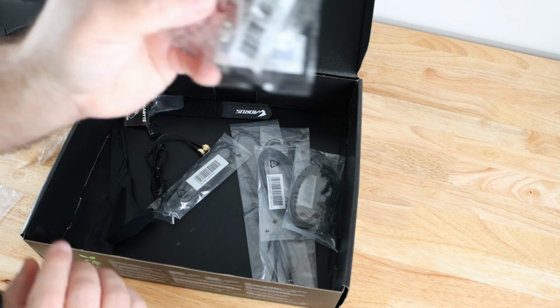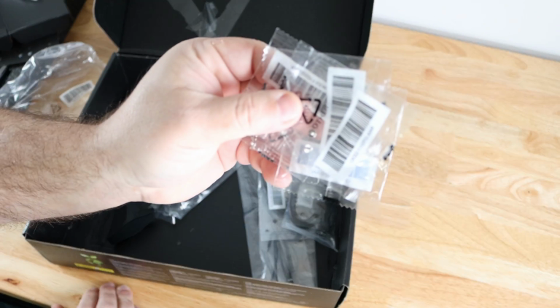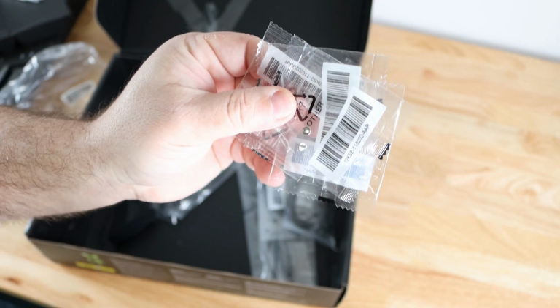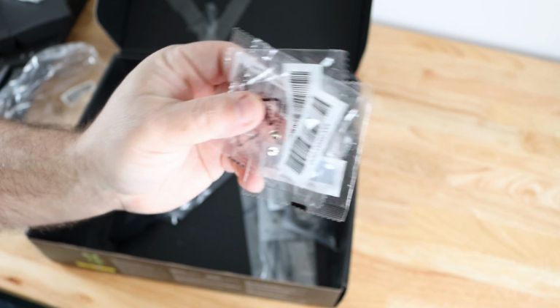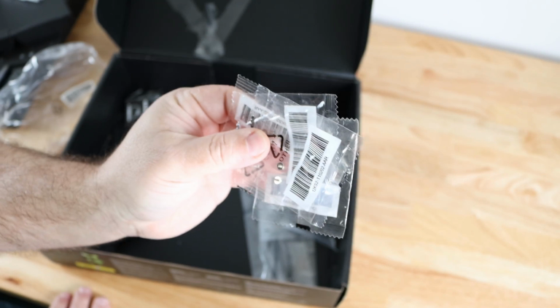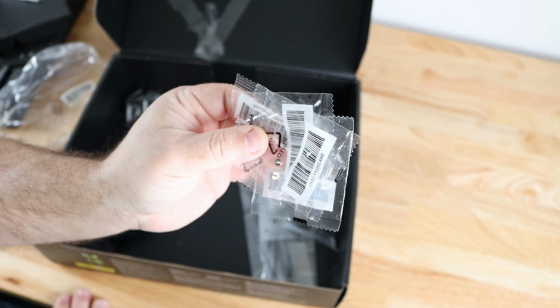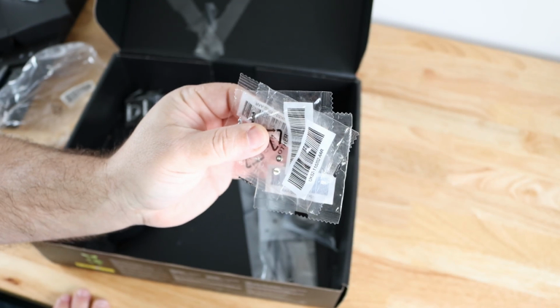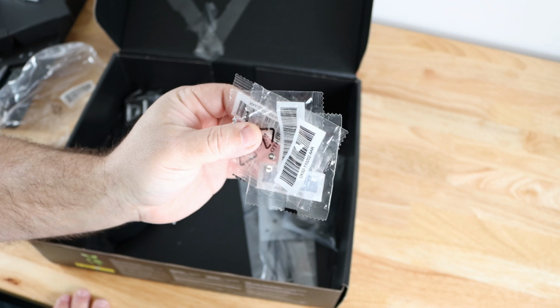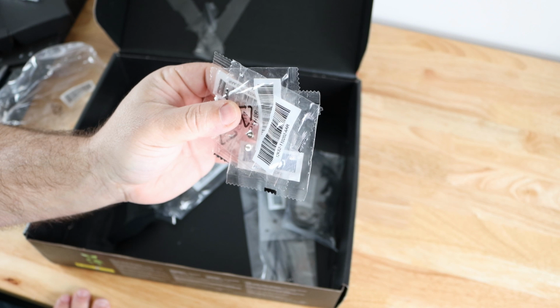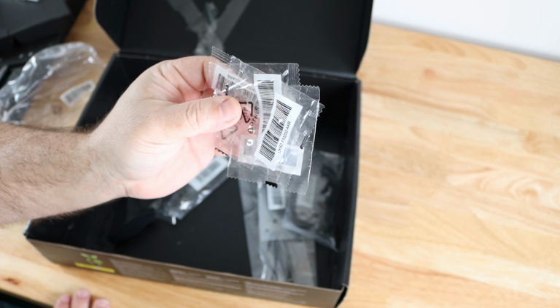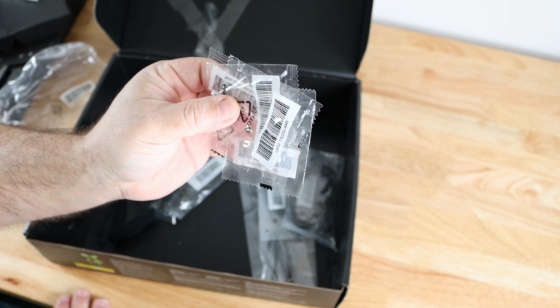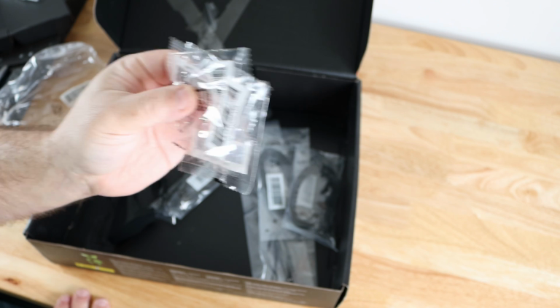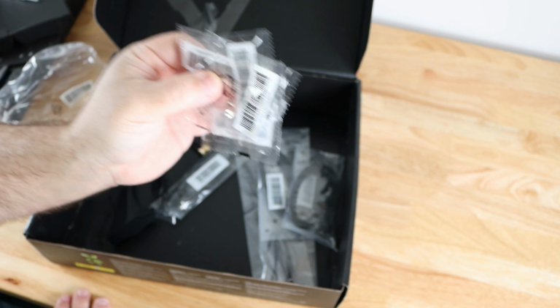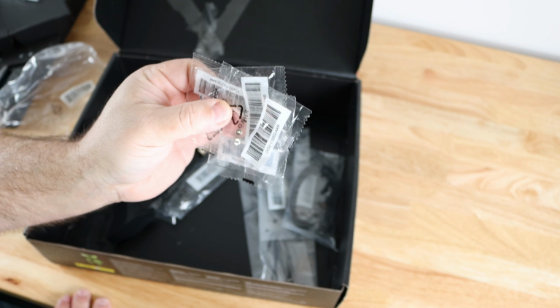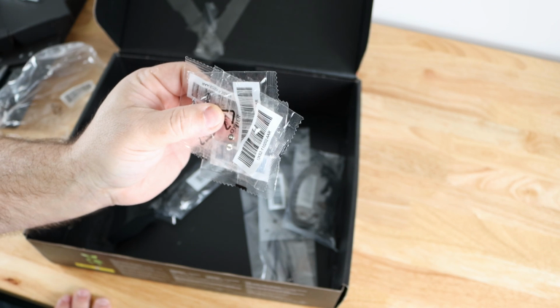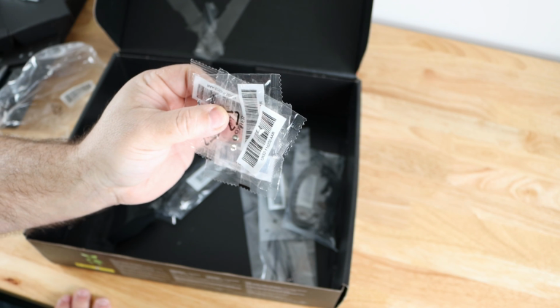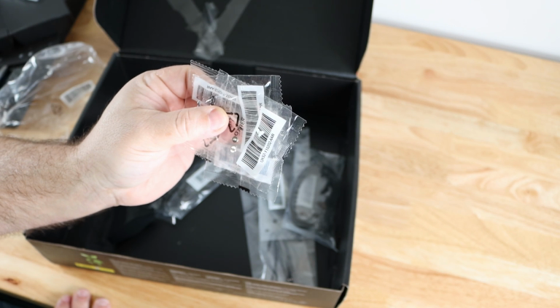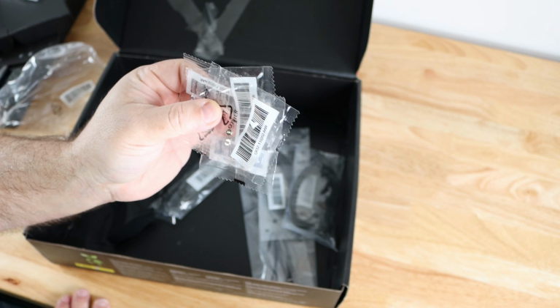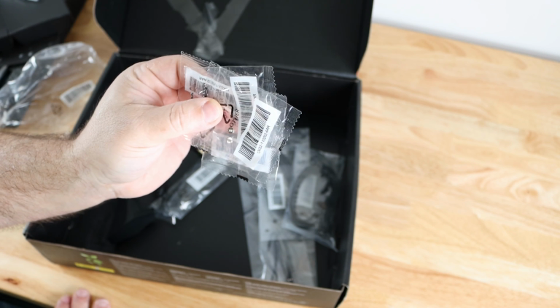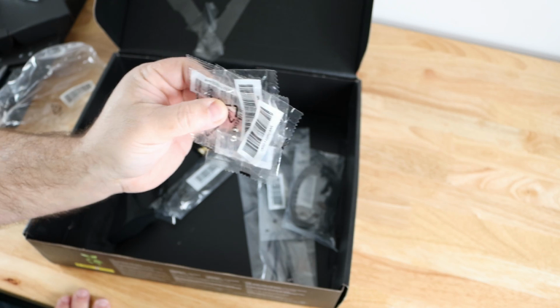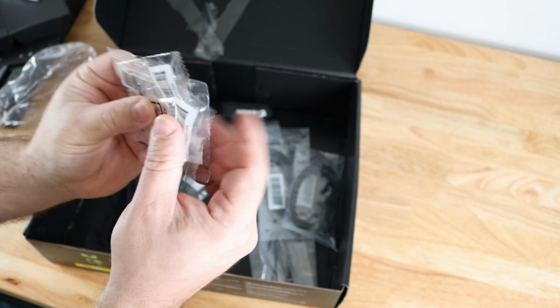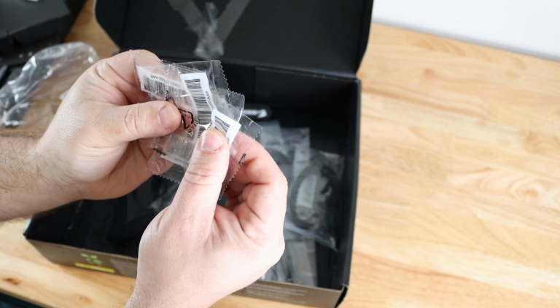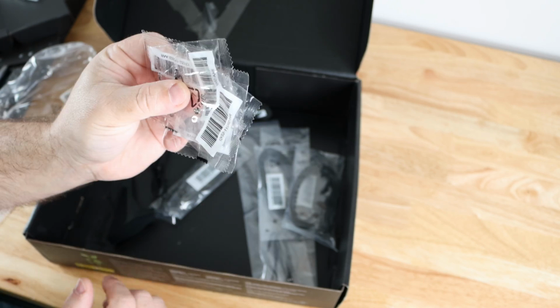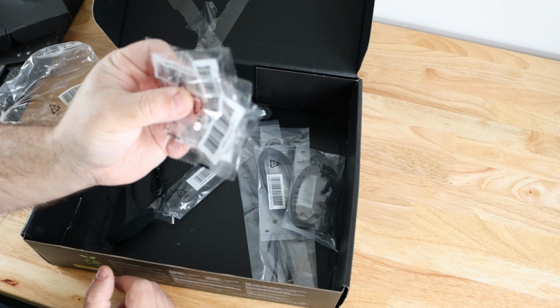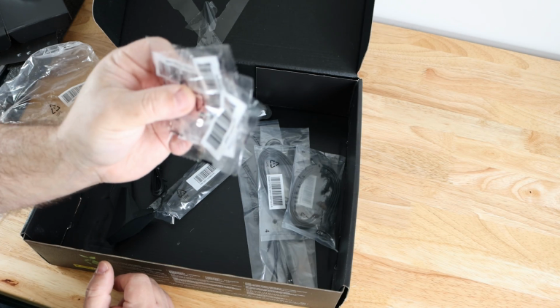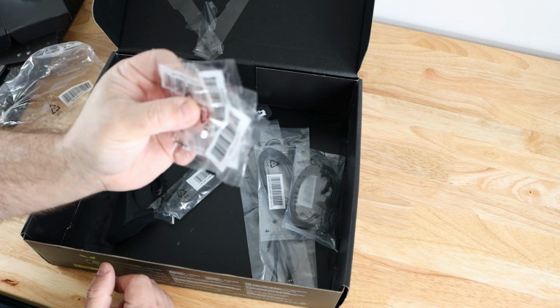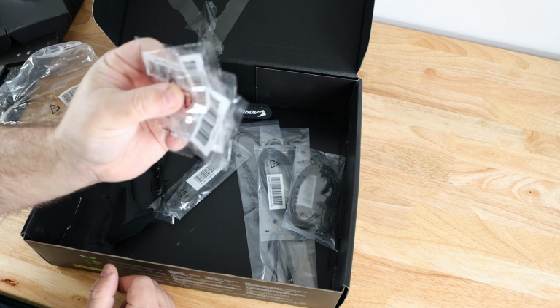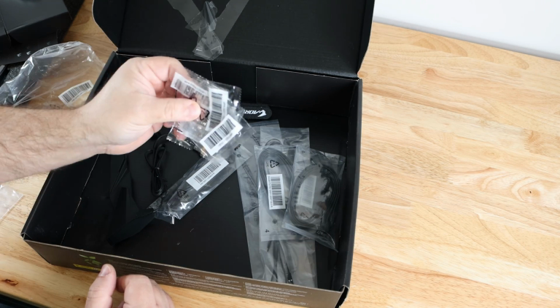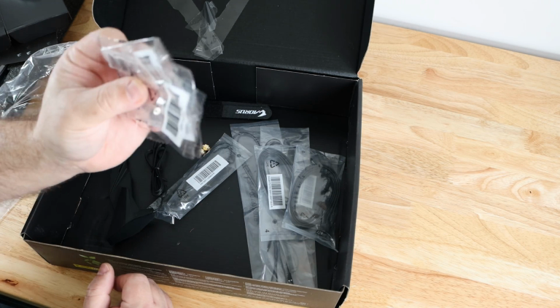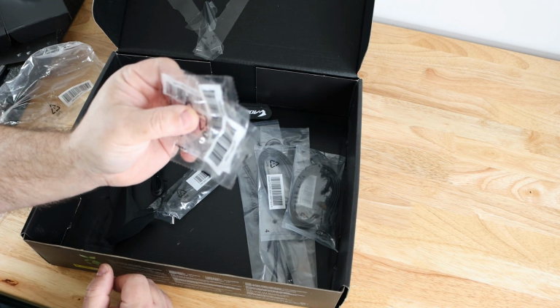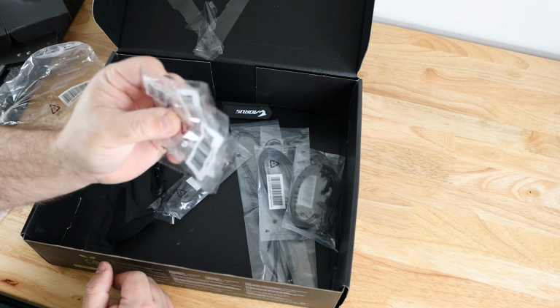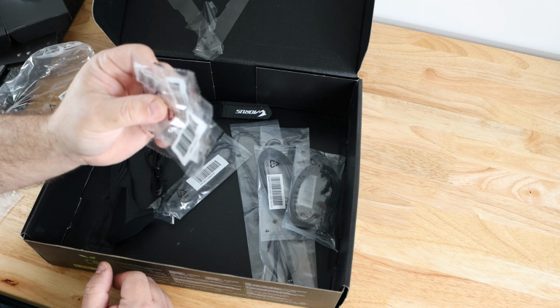M.2 screws are included in four separate packets. I do recommend taking them out and placing them all inside a zip lock bag together so you don't lose any of them.